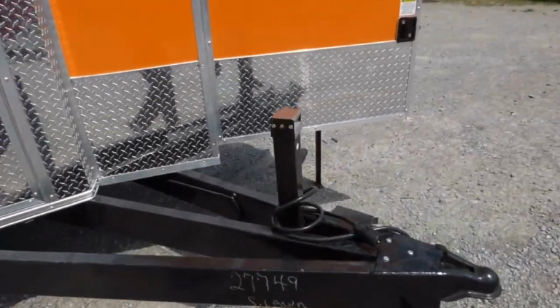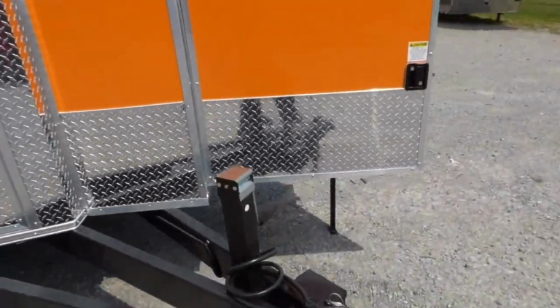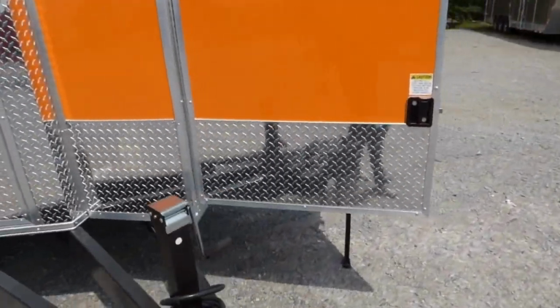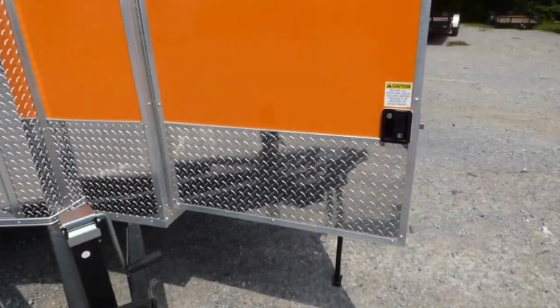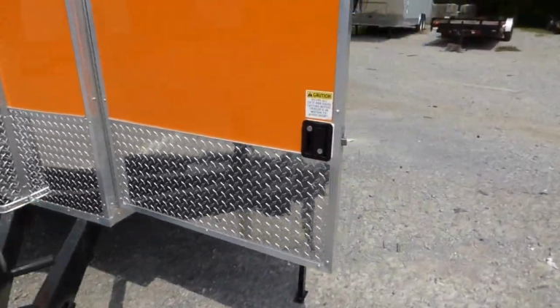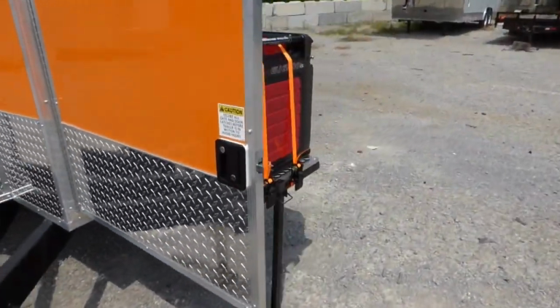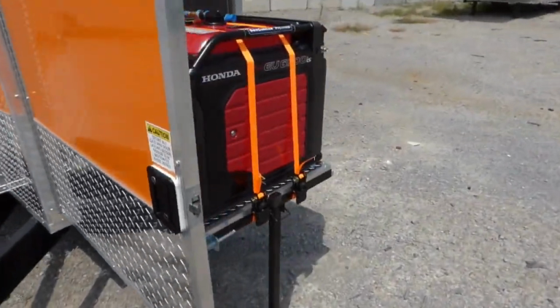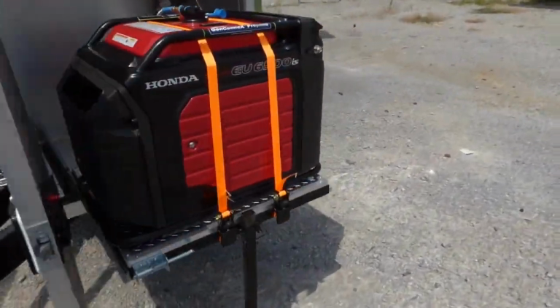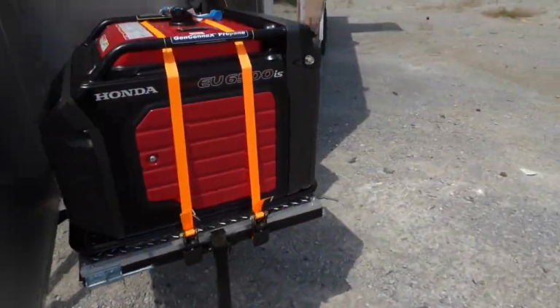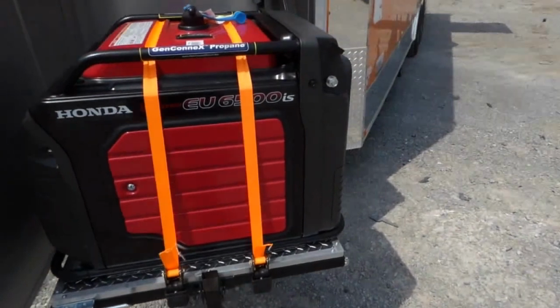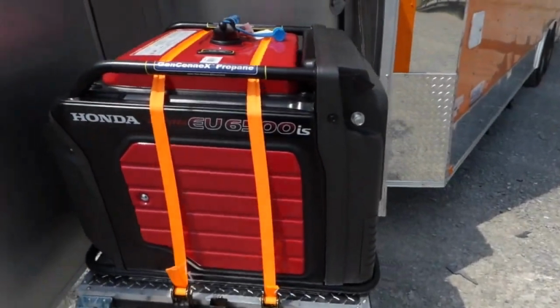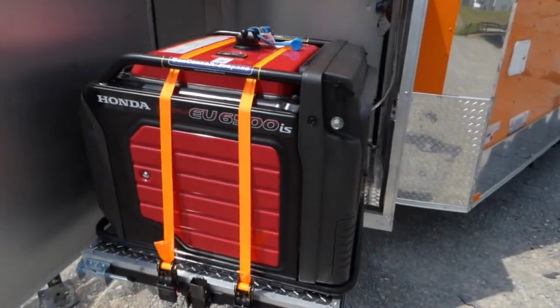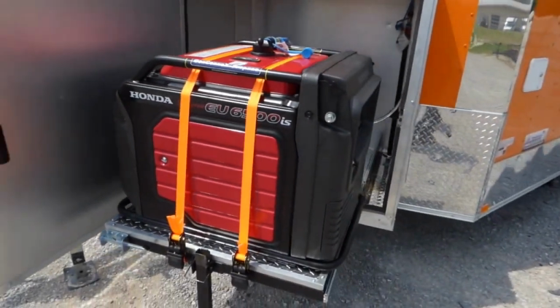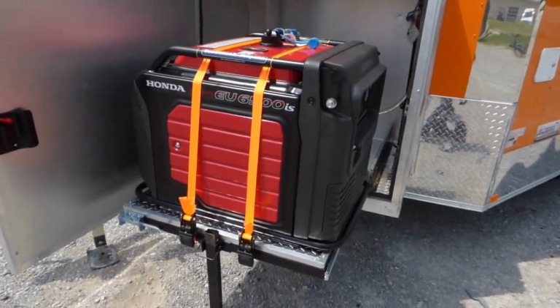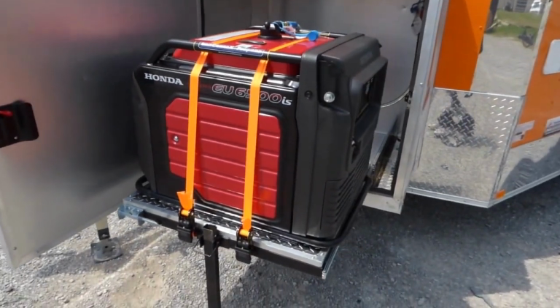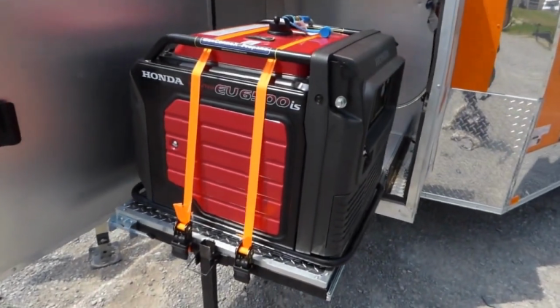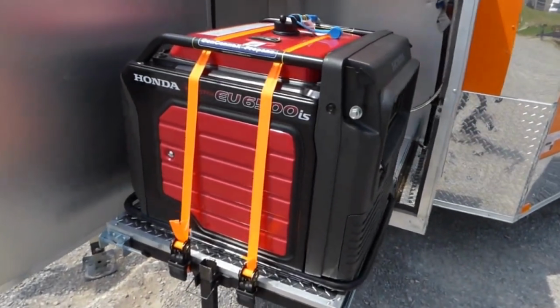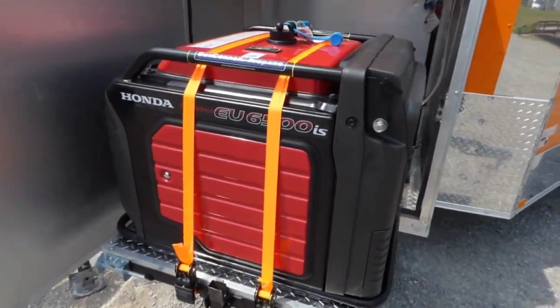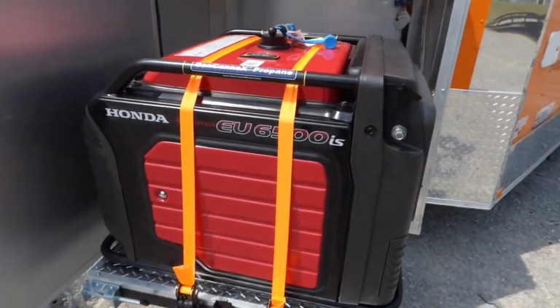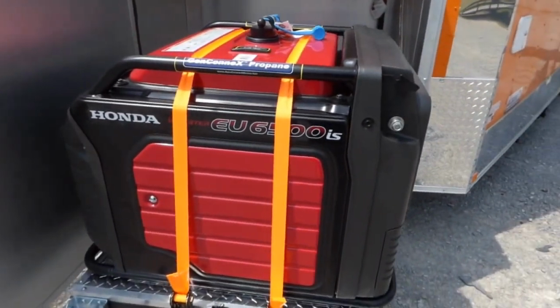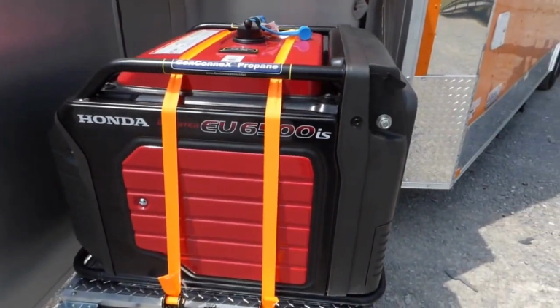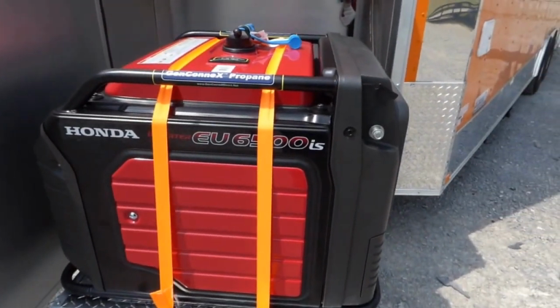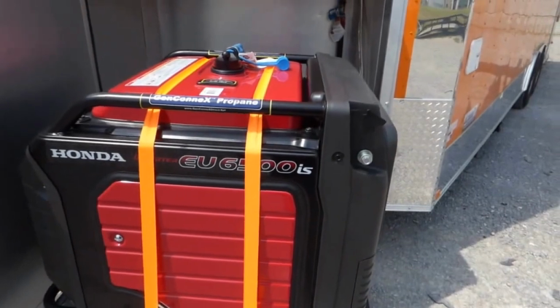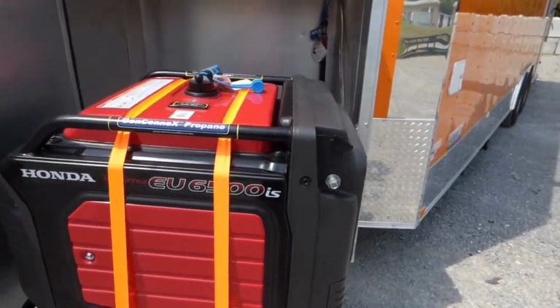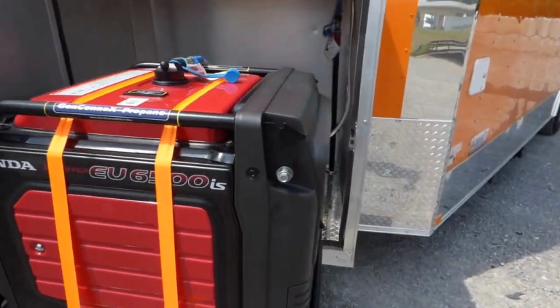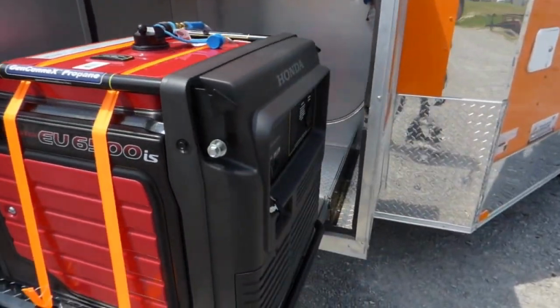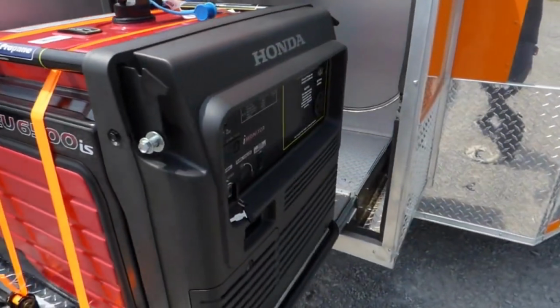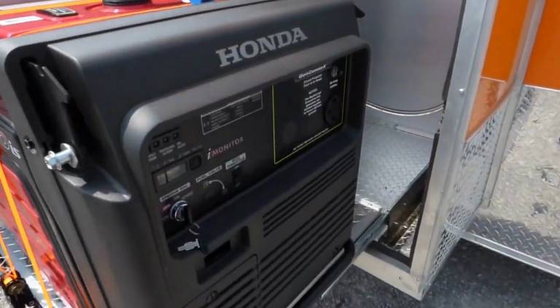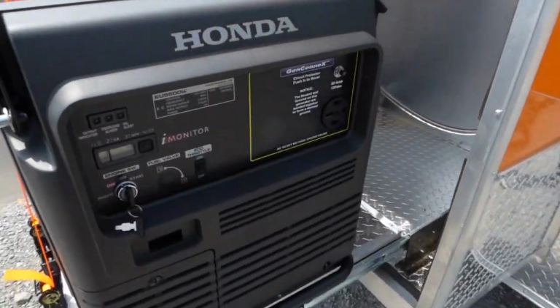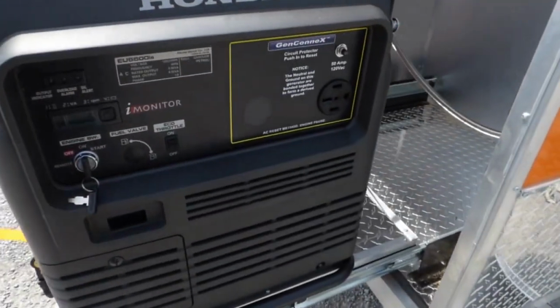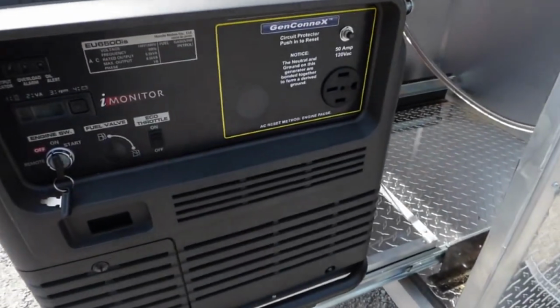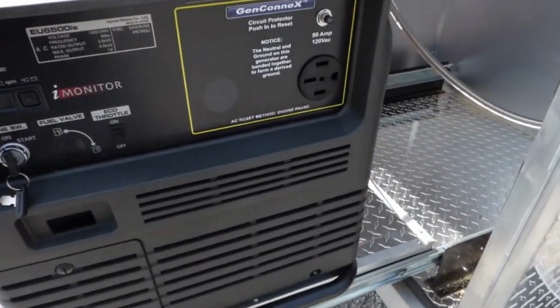On the other side we have our generator box. This trailer comes with an equipment package. This is the Honda EU6500 IS propane generator. It has the 50 amp plug.